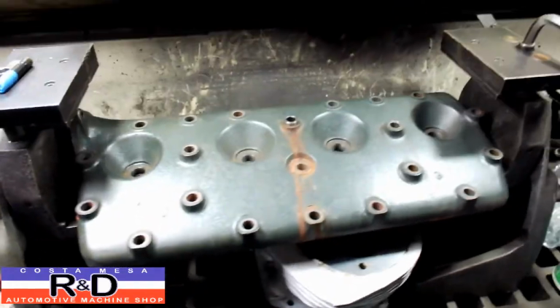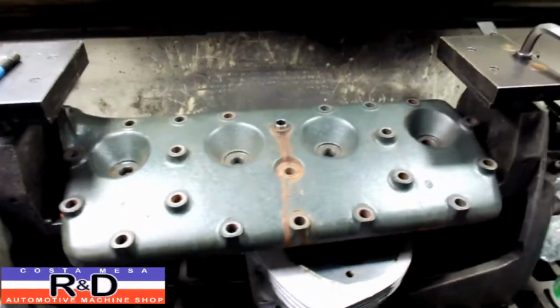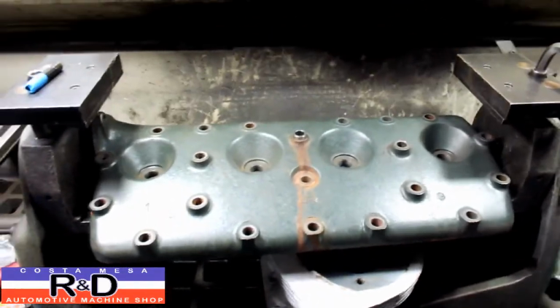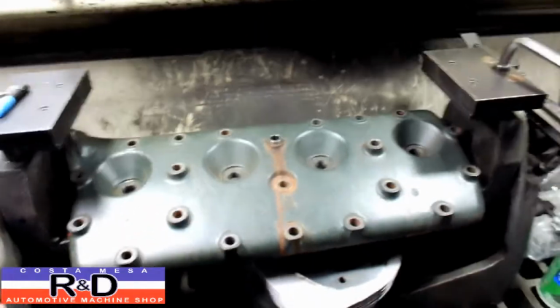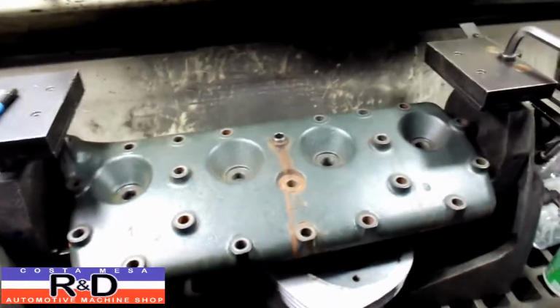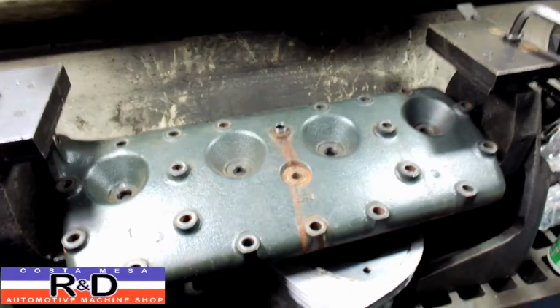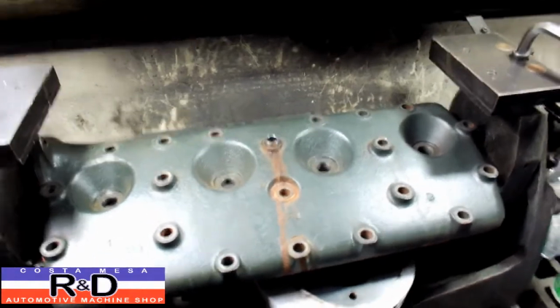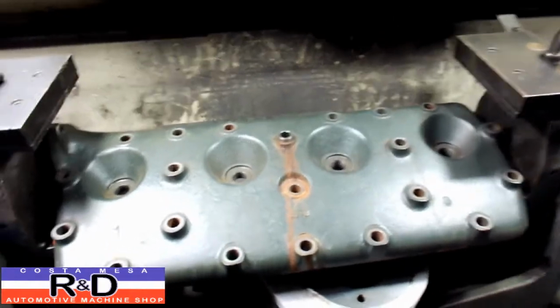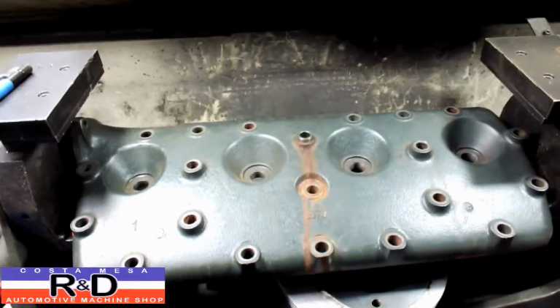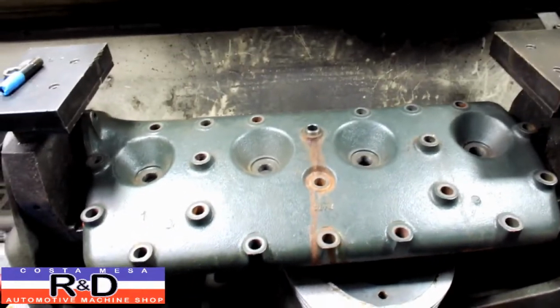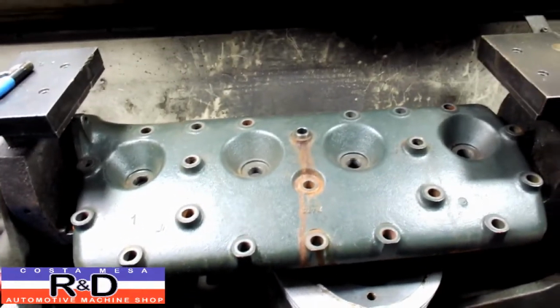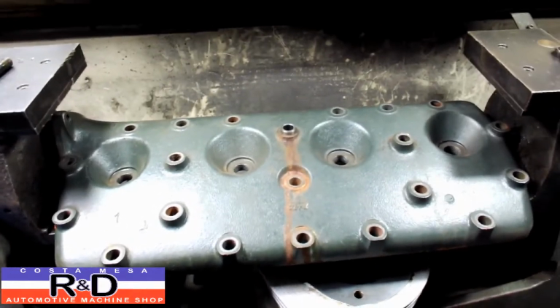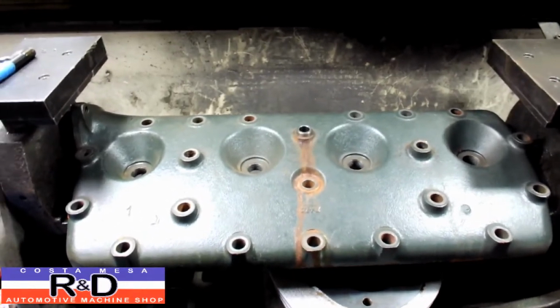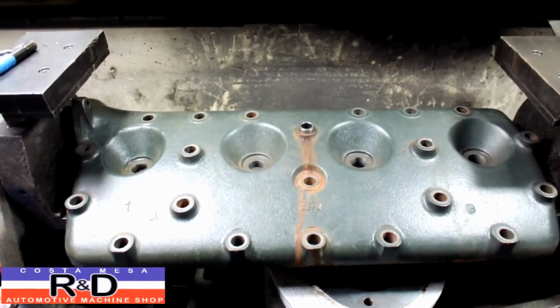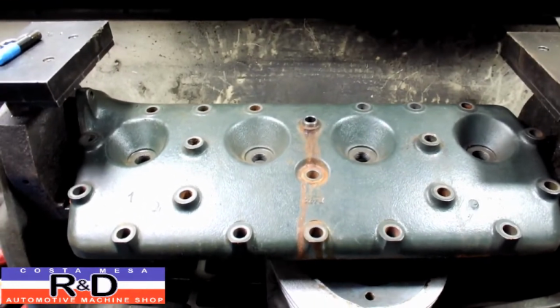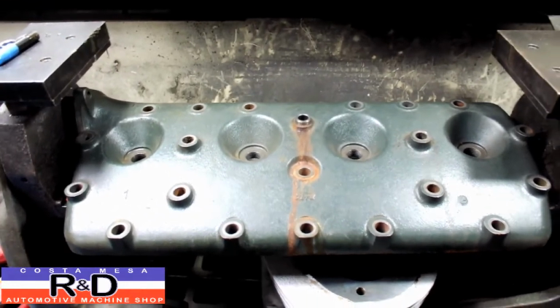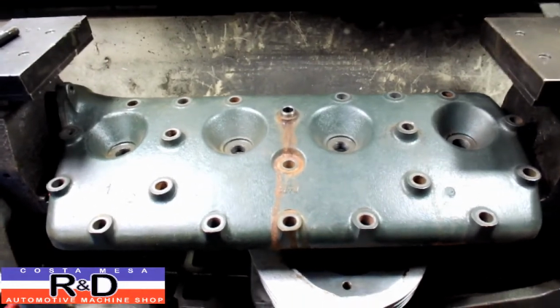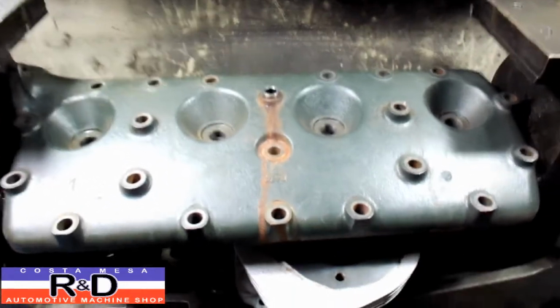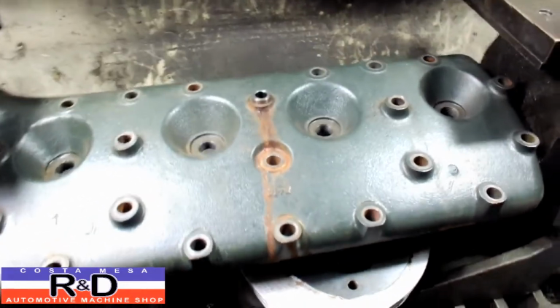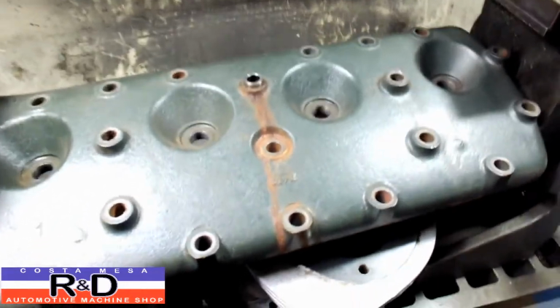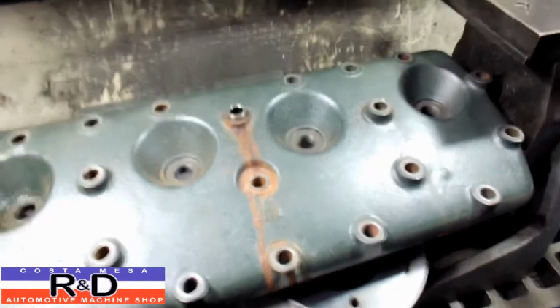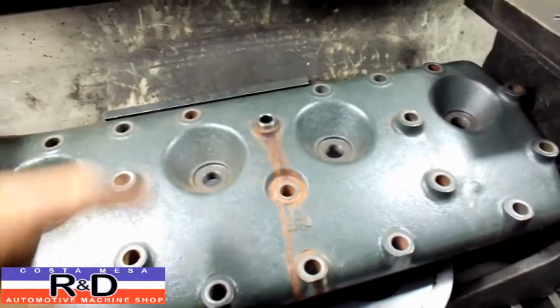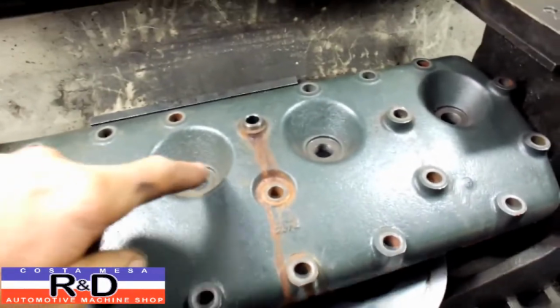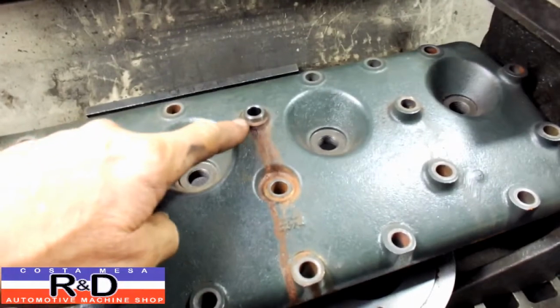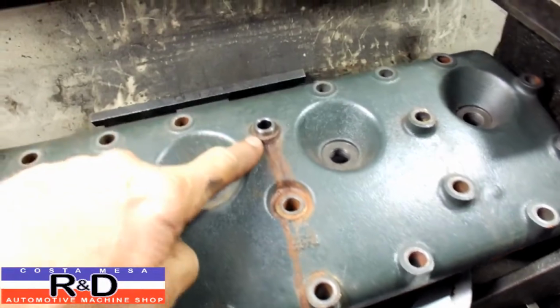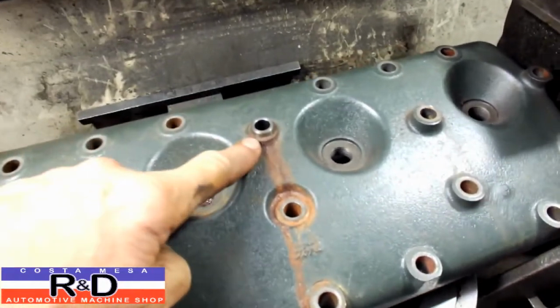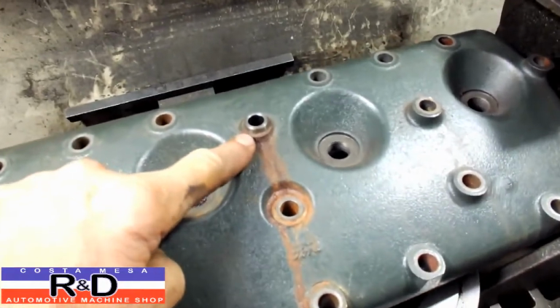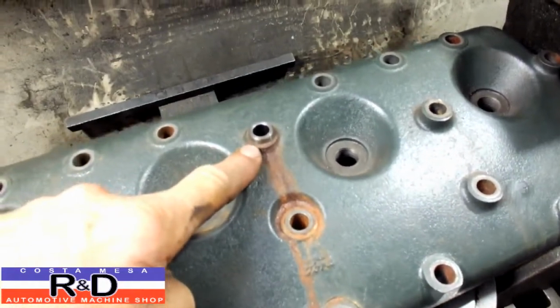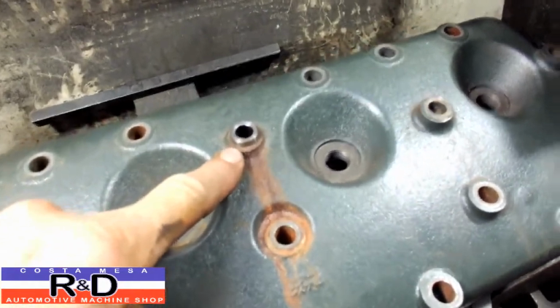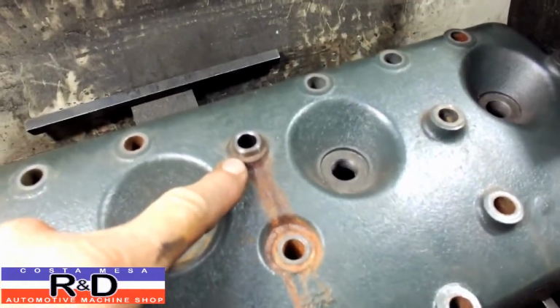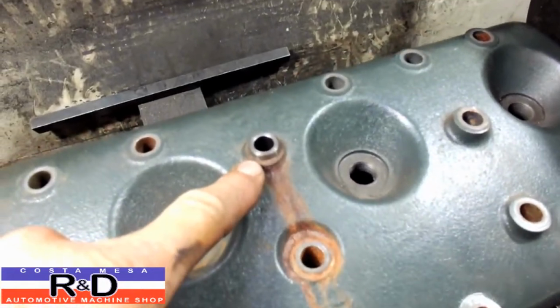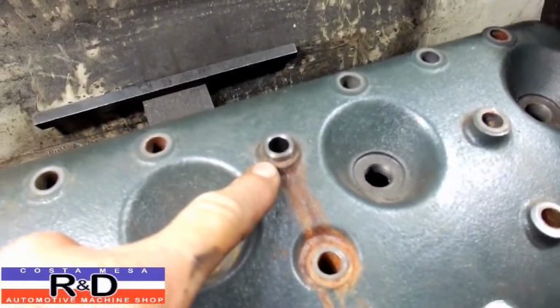Hi, it's John Kirstomace R&D. Today we have a flathead cylinder head on our seat guide machine, and what we have here is we actually have a crack in this head. And what we've done is we've taken a valve guide.